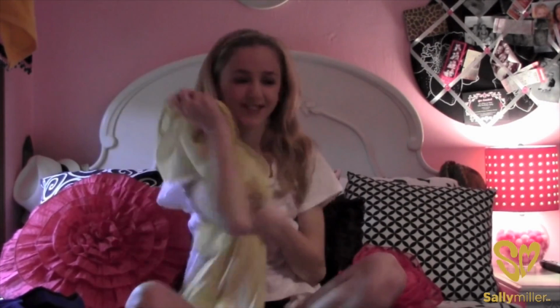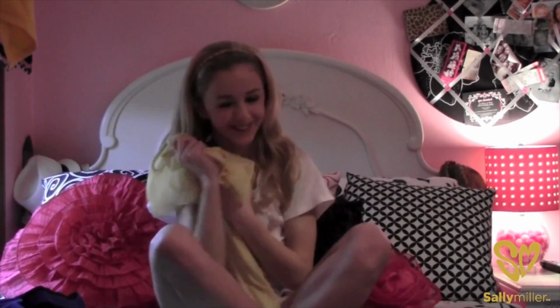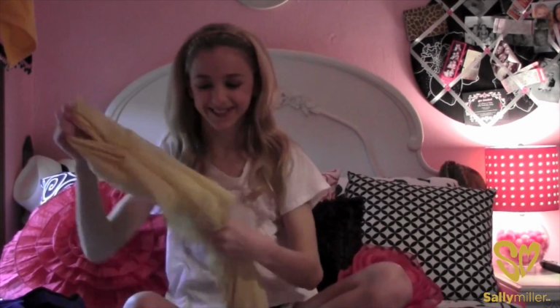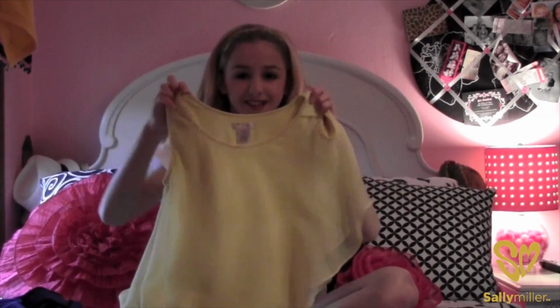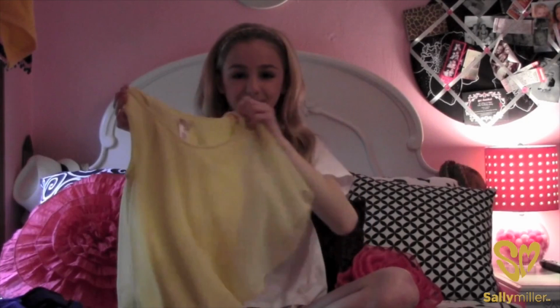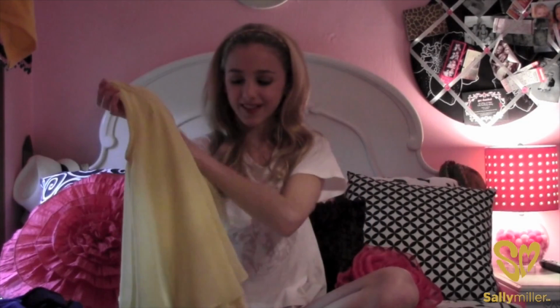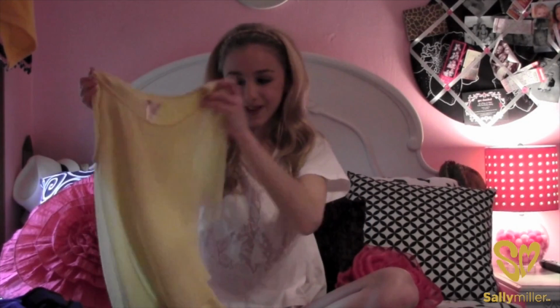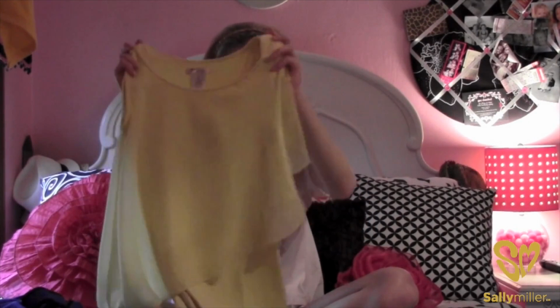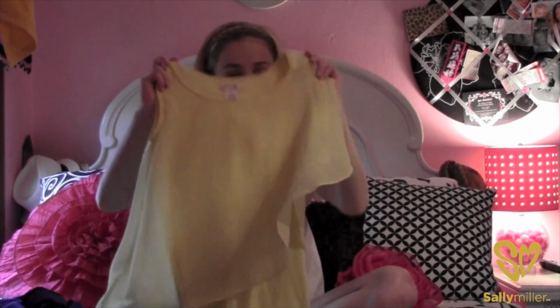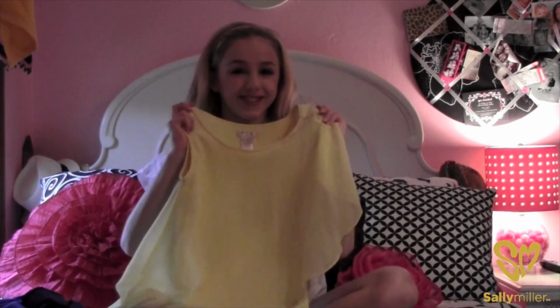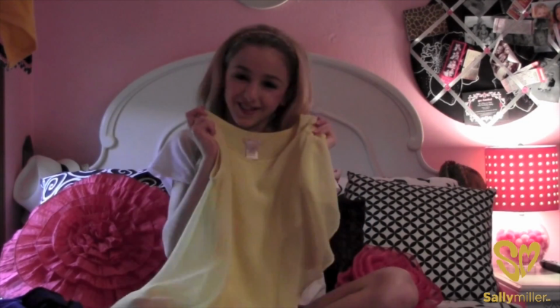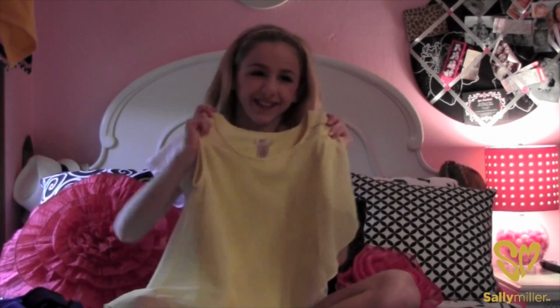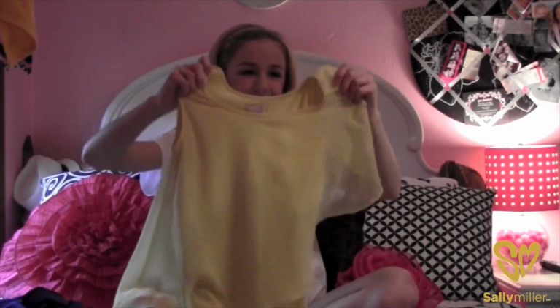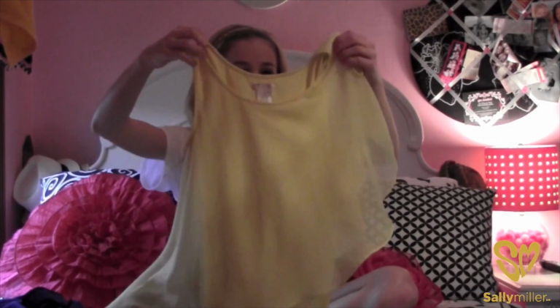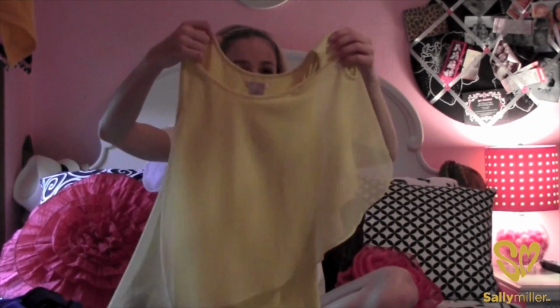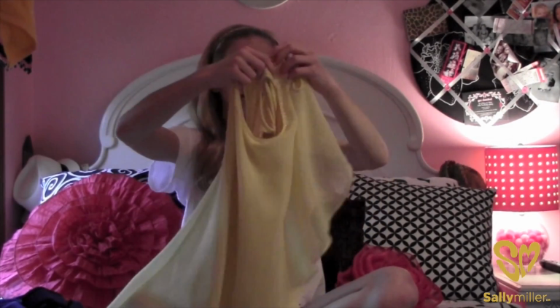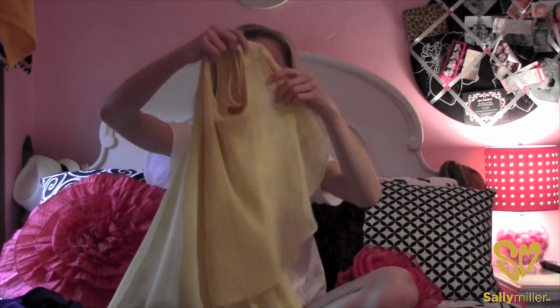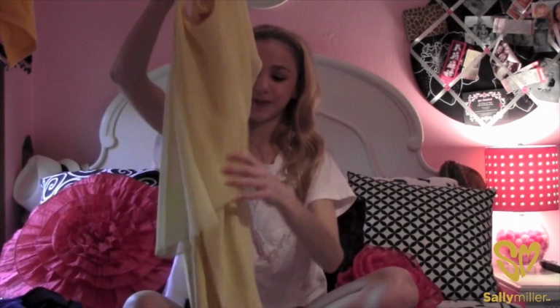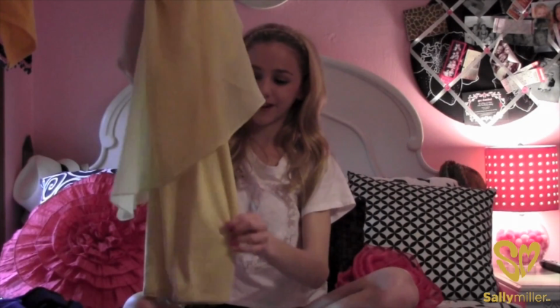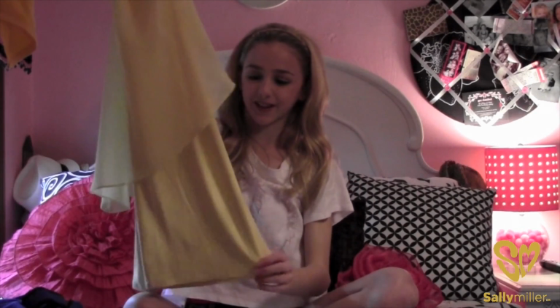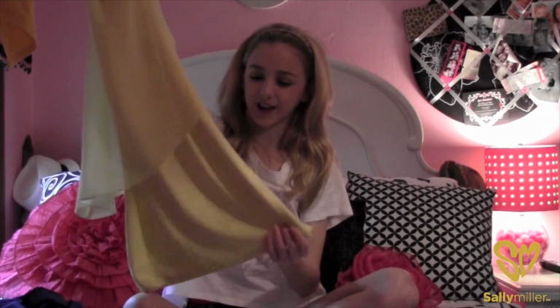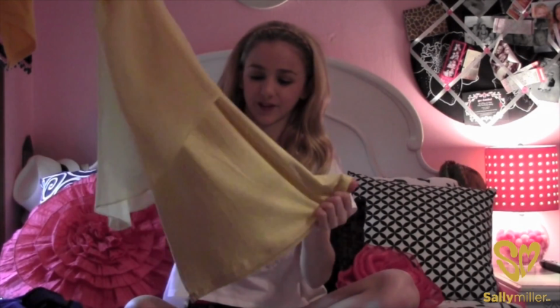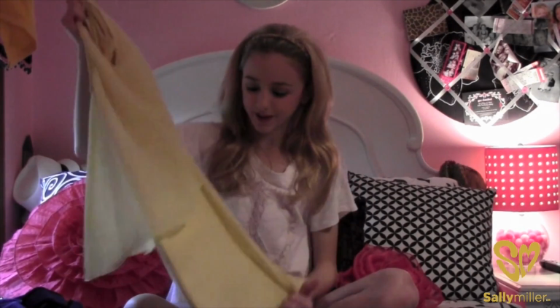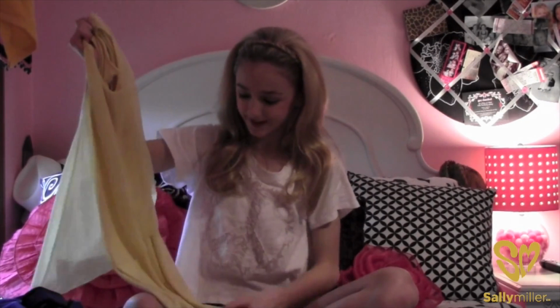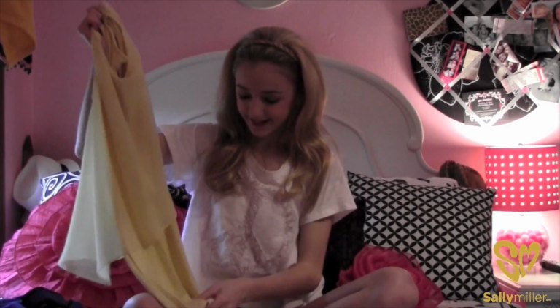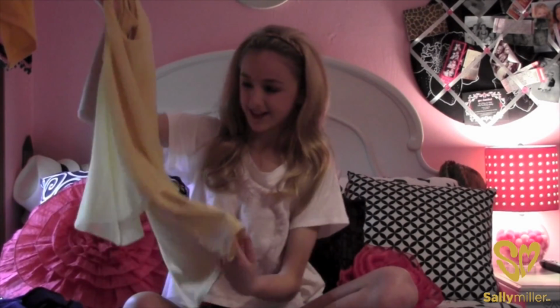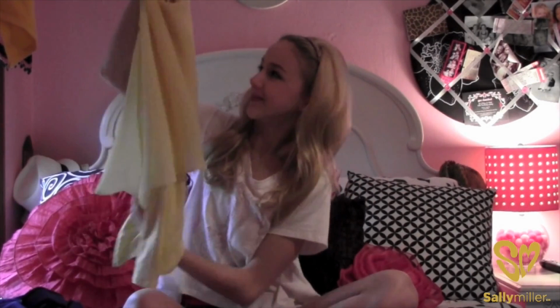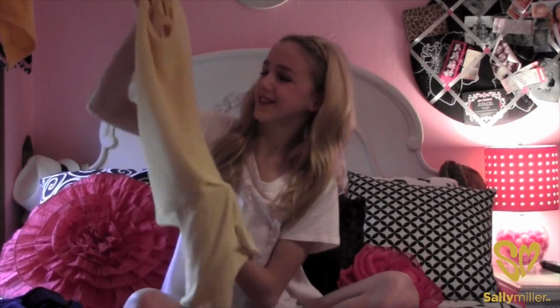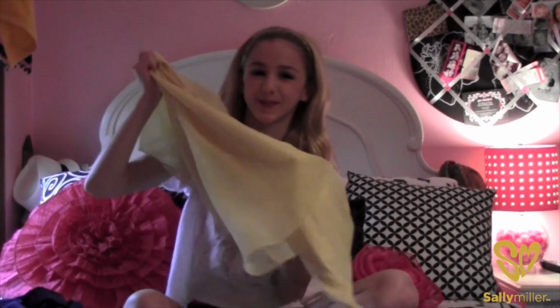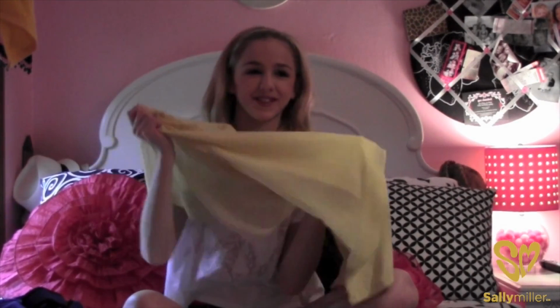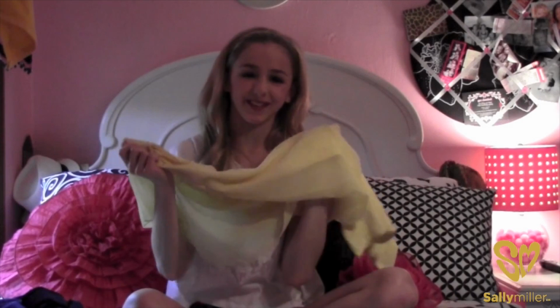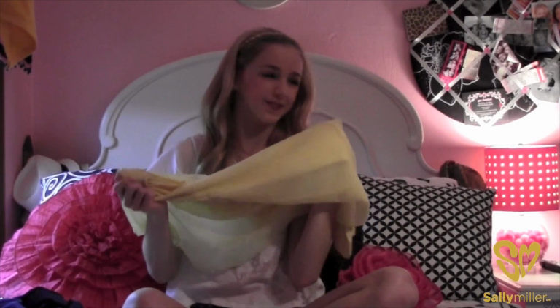Oh, it's just so cute. Sally made this especially for me — thank you, Sally — and then she decided to put it in her line afterwards, but she made it just for me, which is really cool.